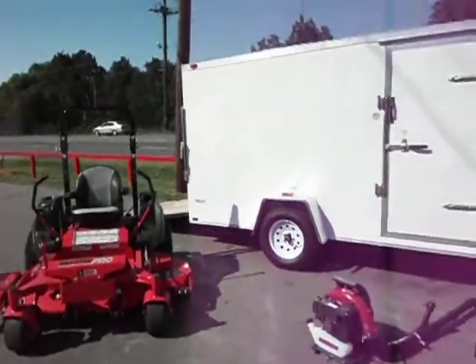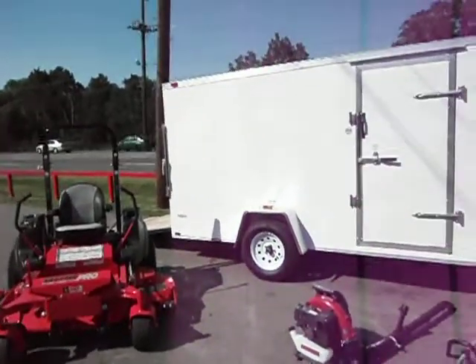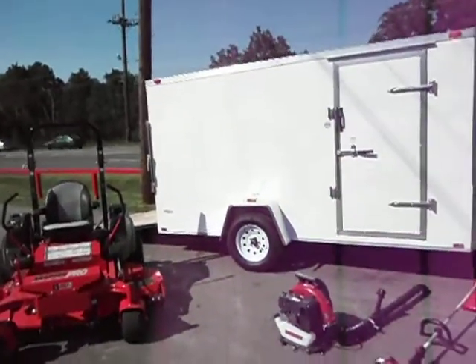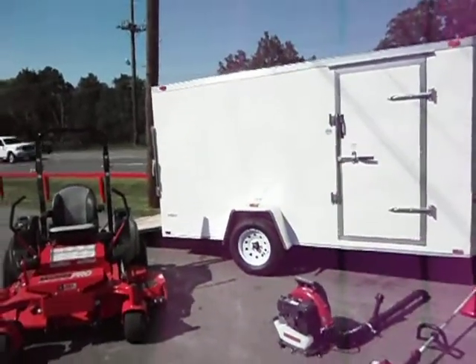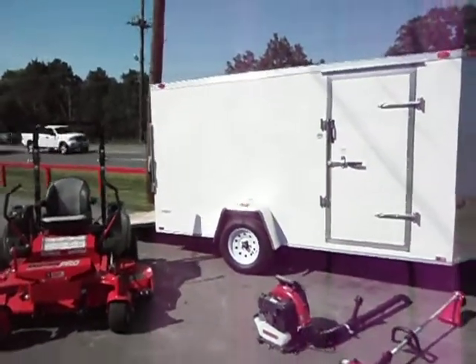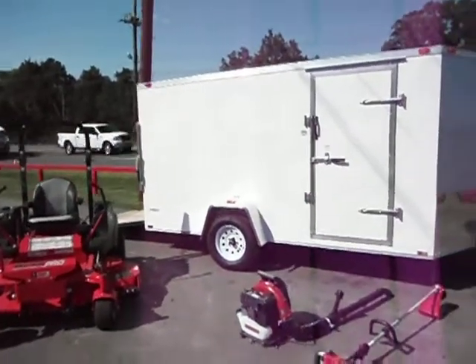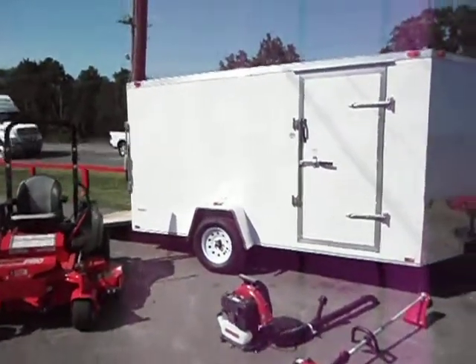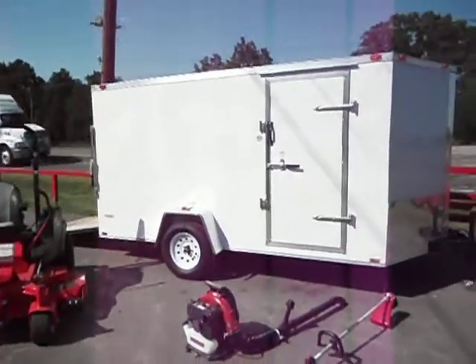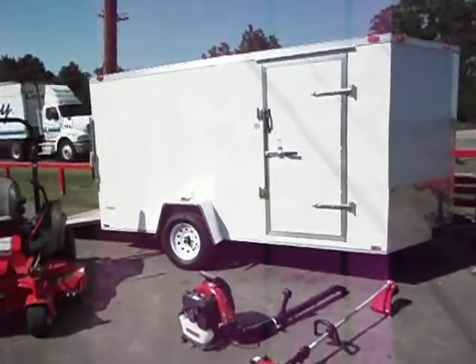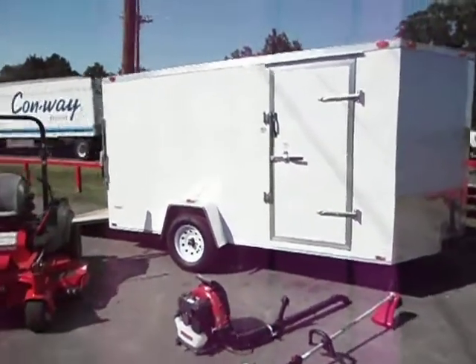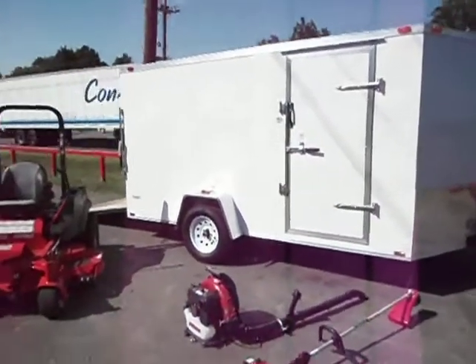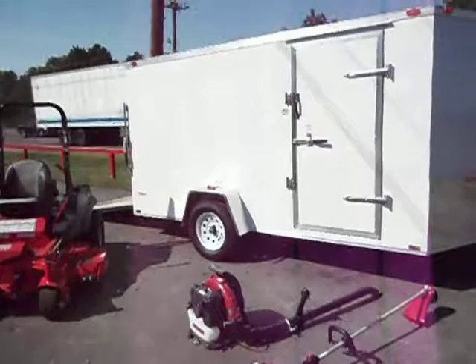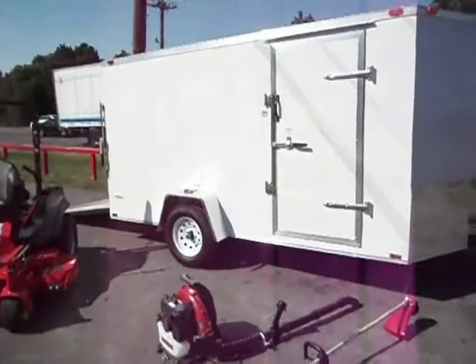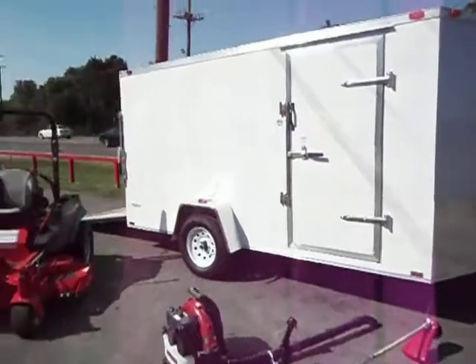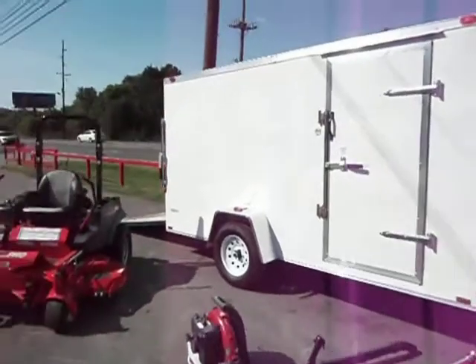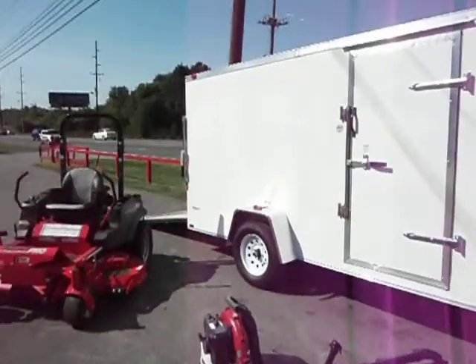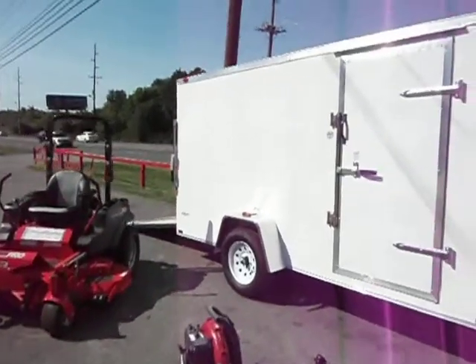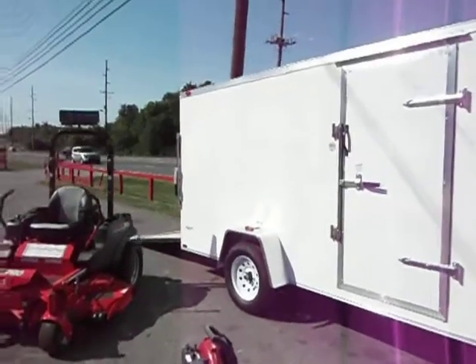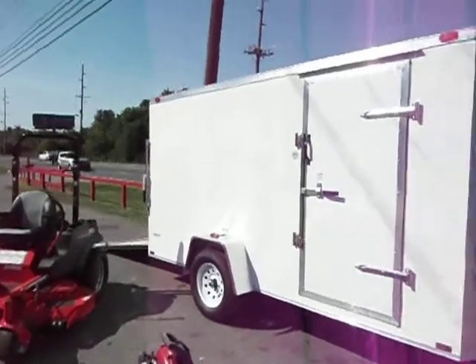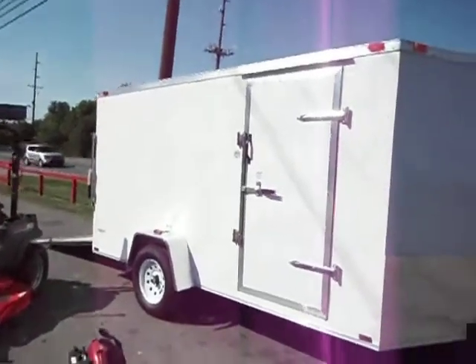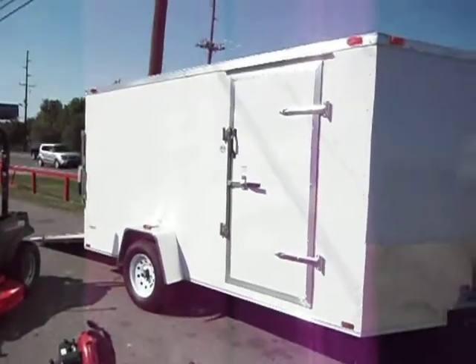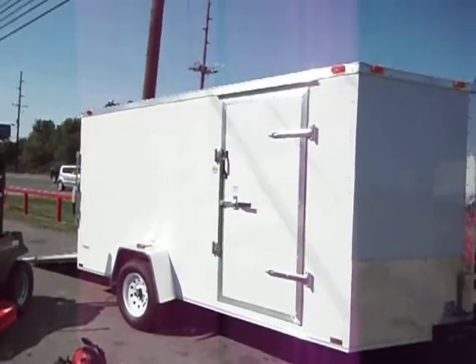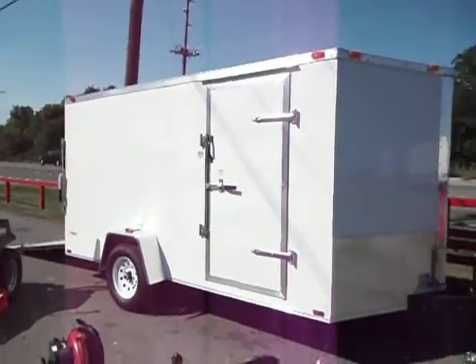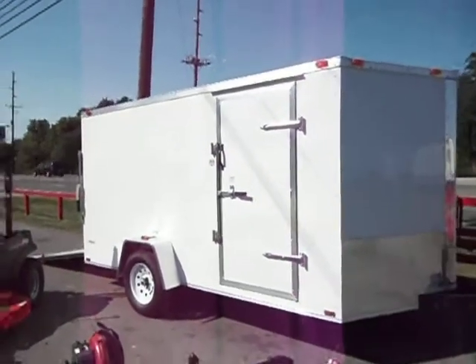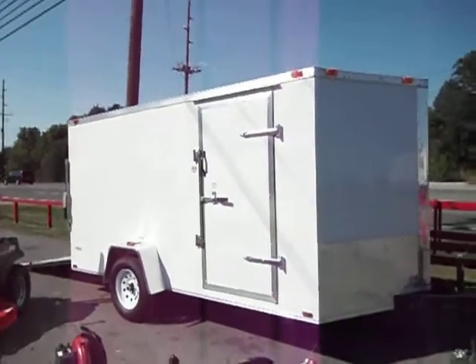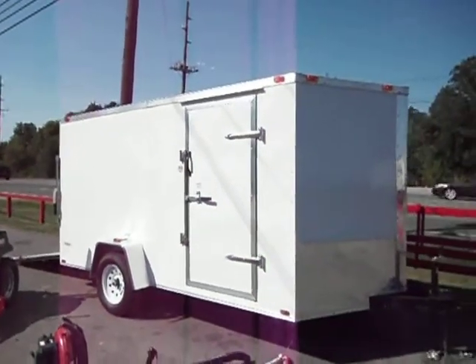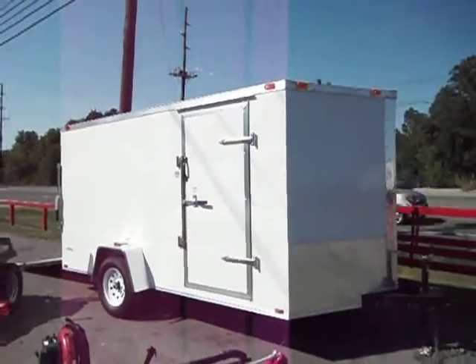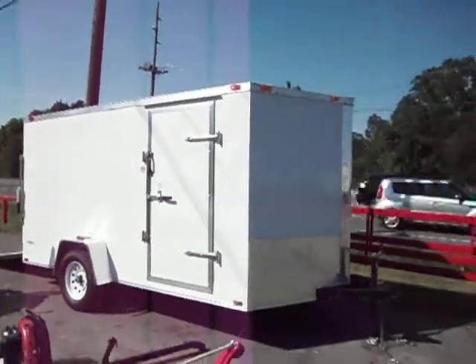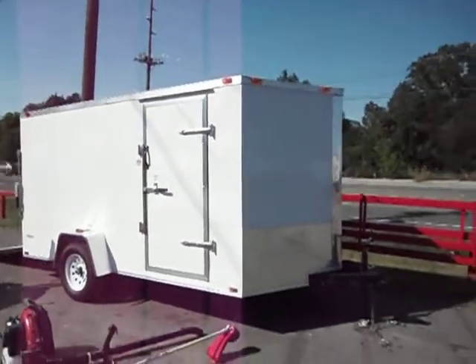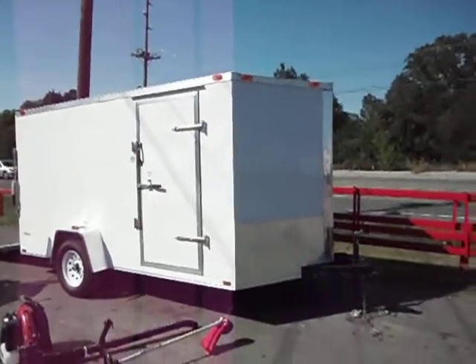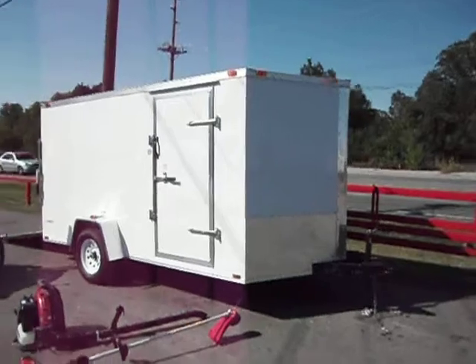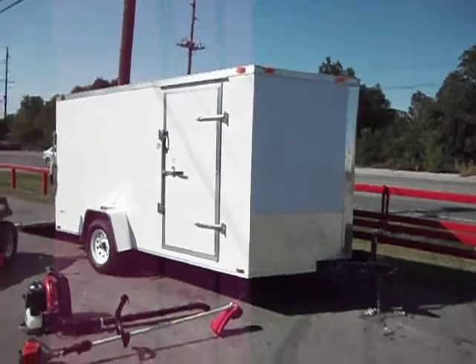The 7x12 enclosed trailer does have a spring-loaded tailgate and also a walk-in door, and it also is a V-nose.